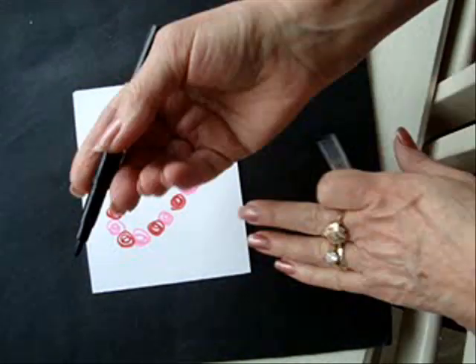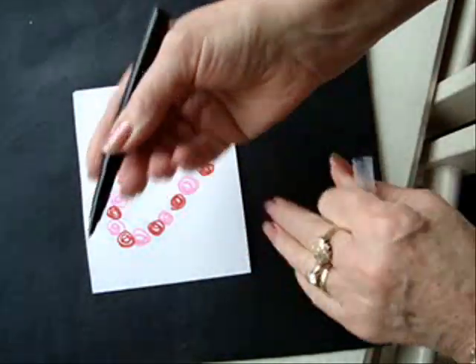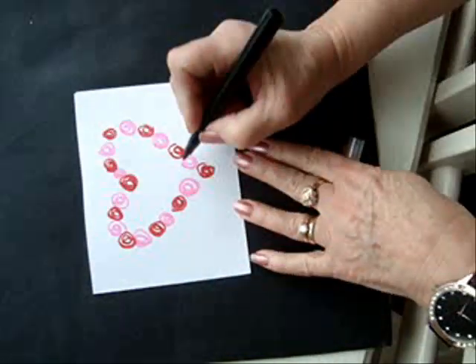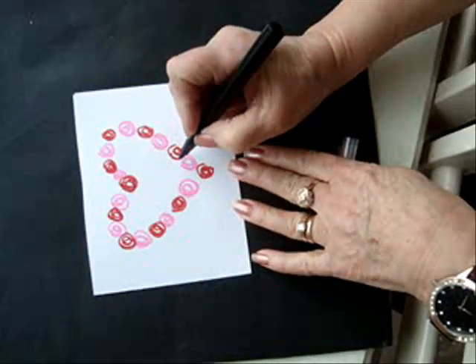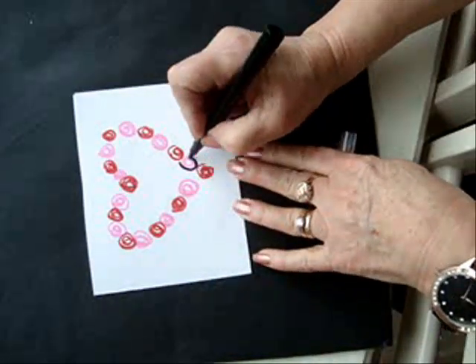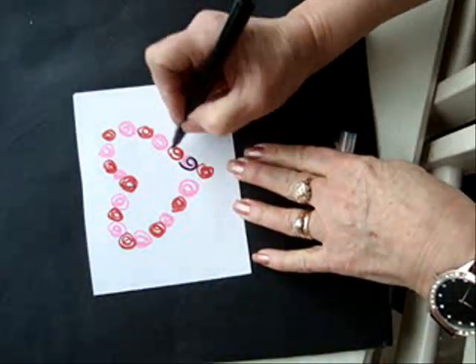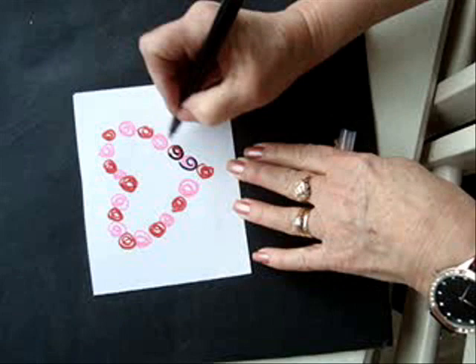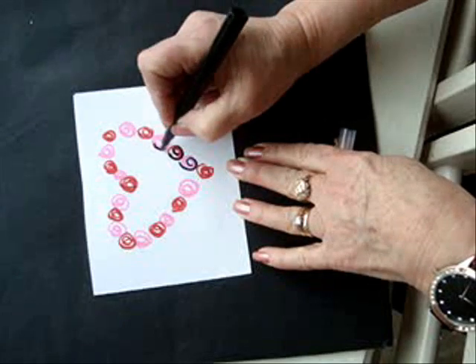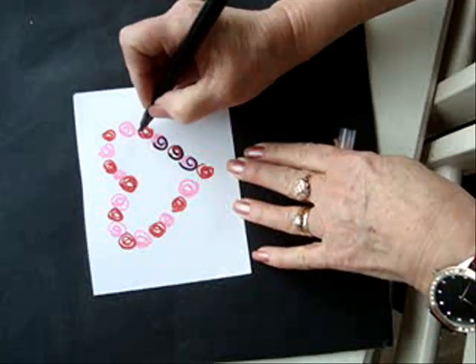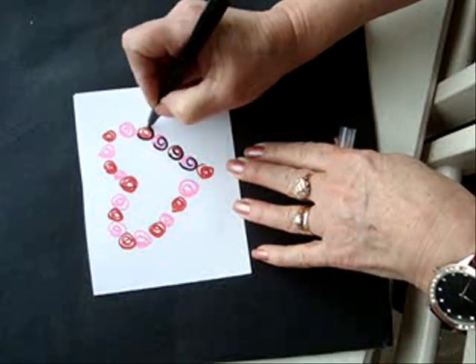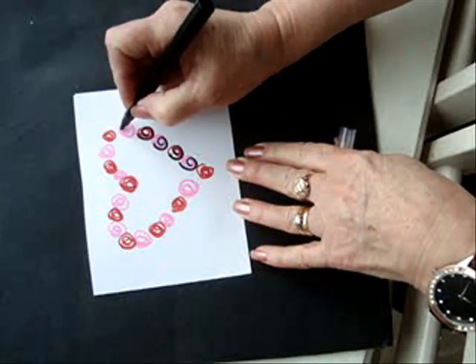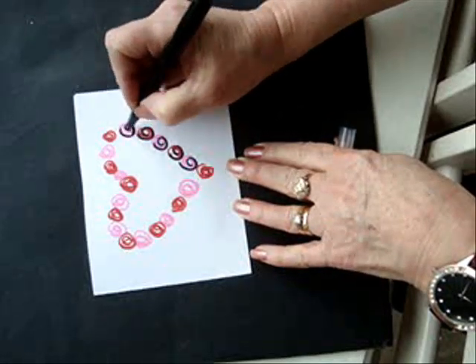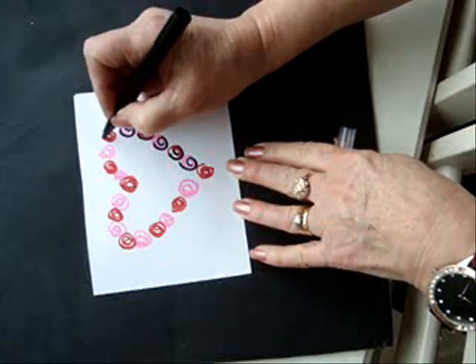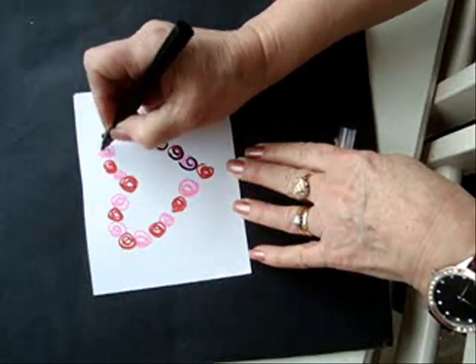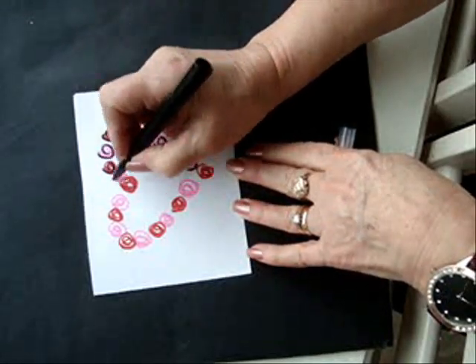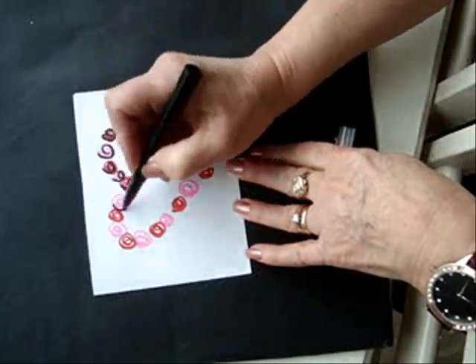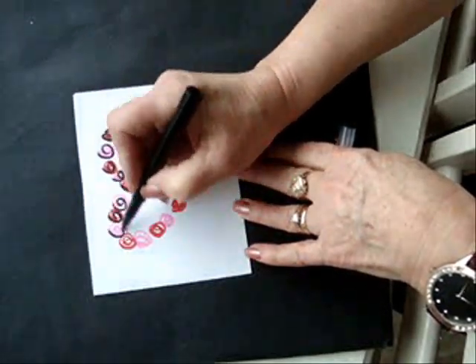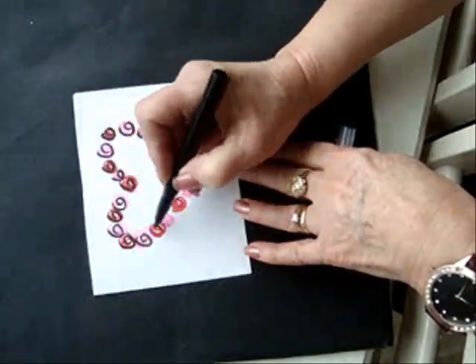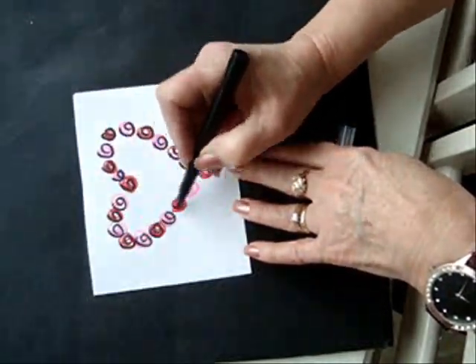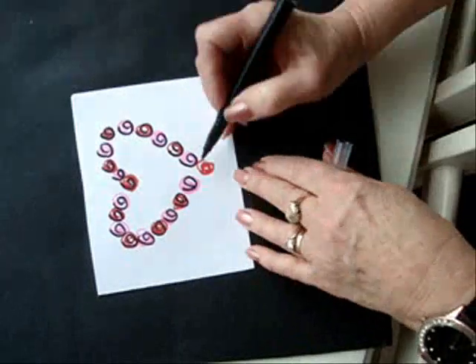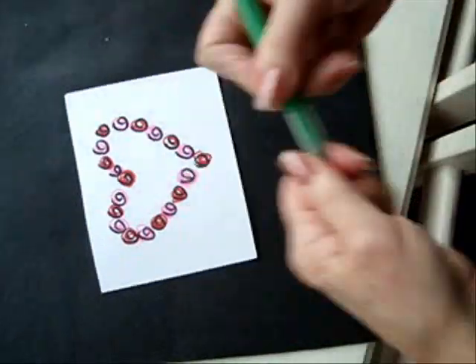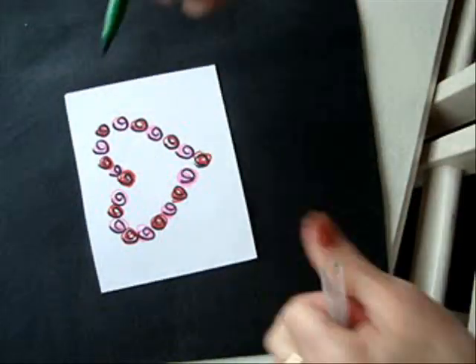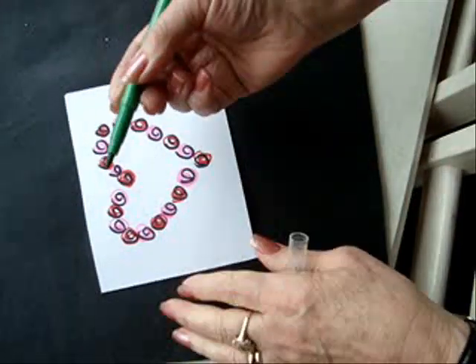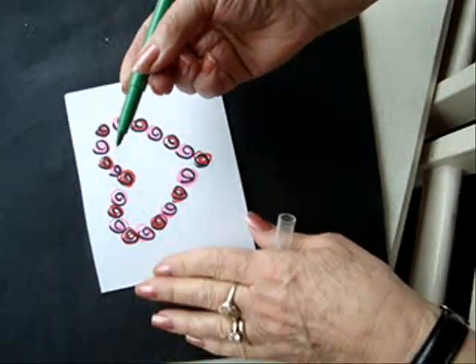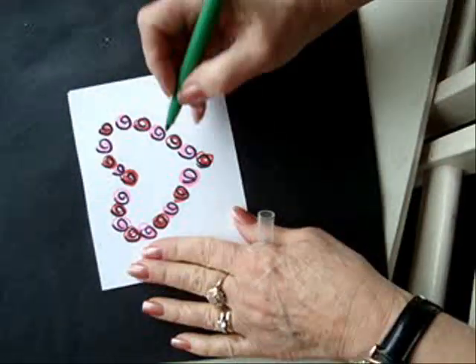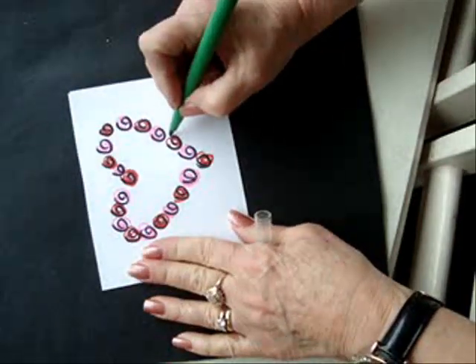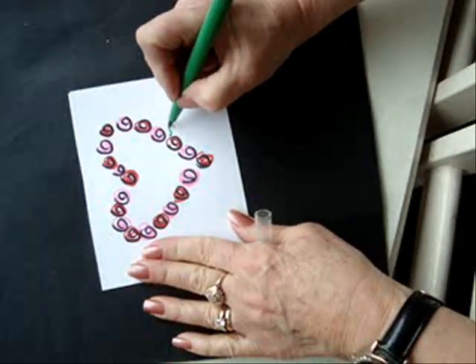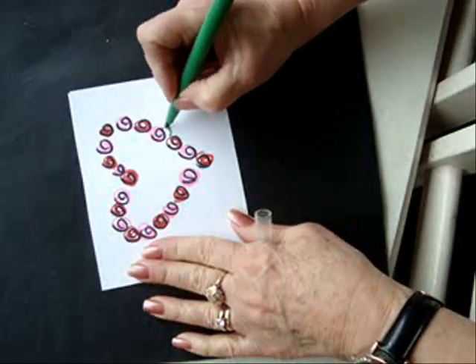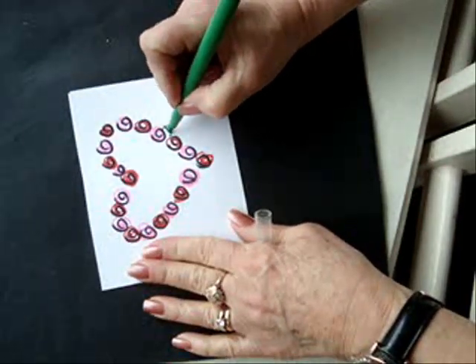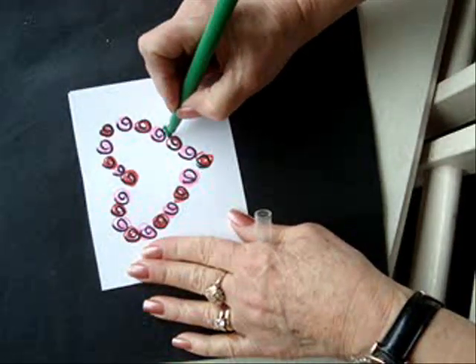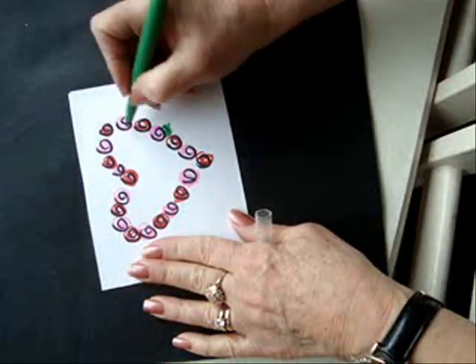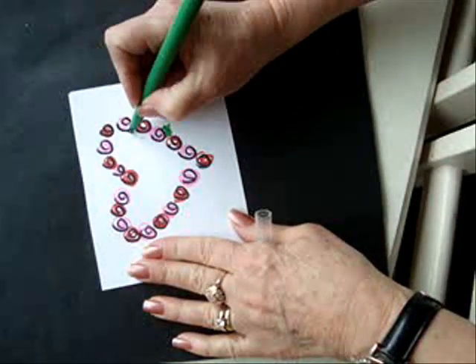Using your black marker, do the same number six. With the green marker, do some leaves at random.